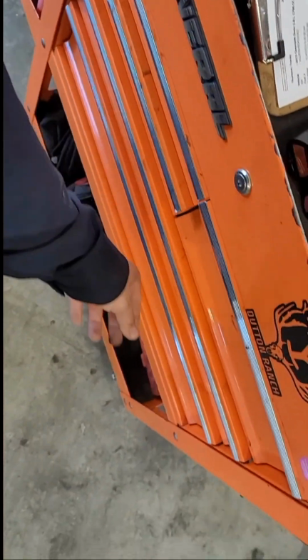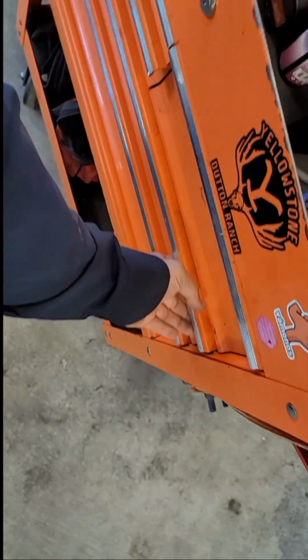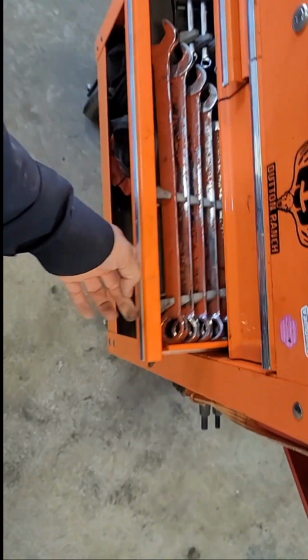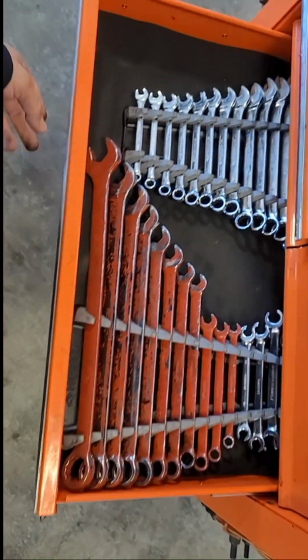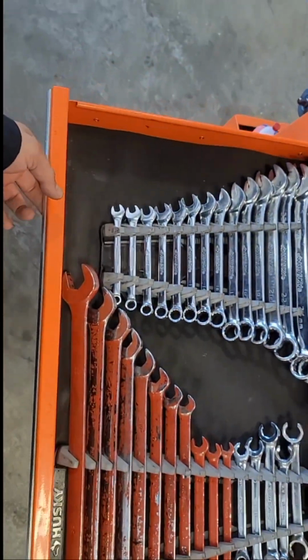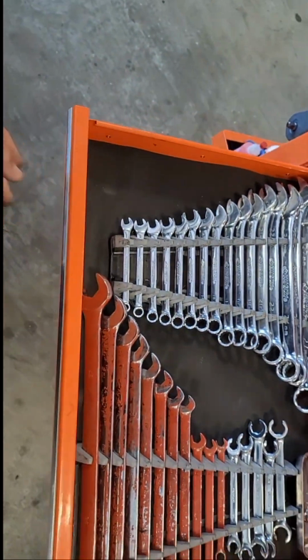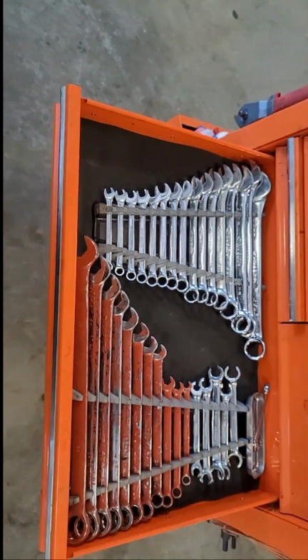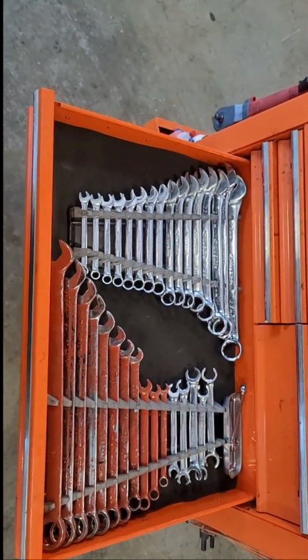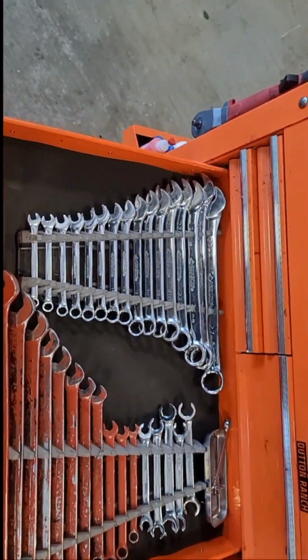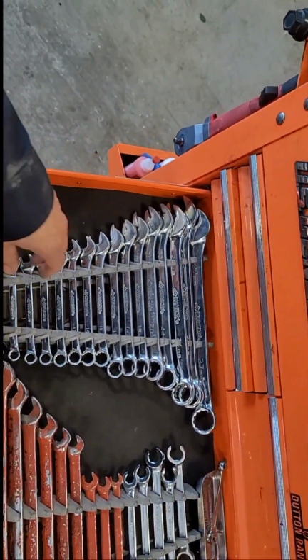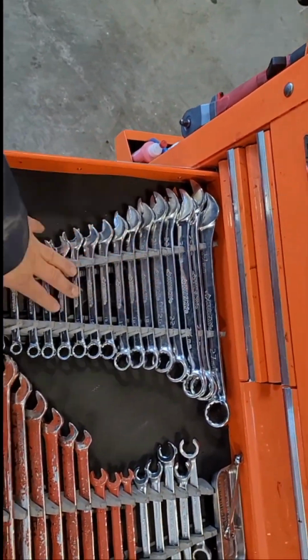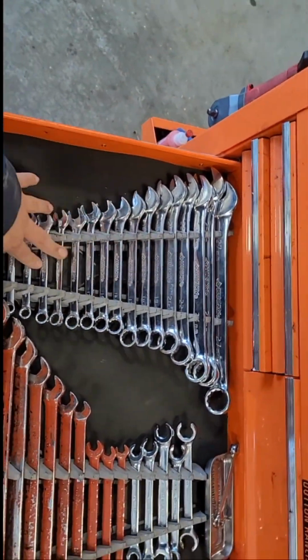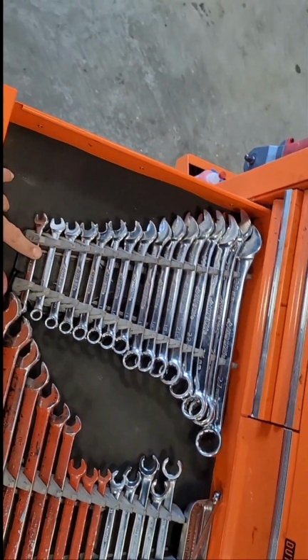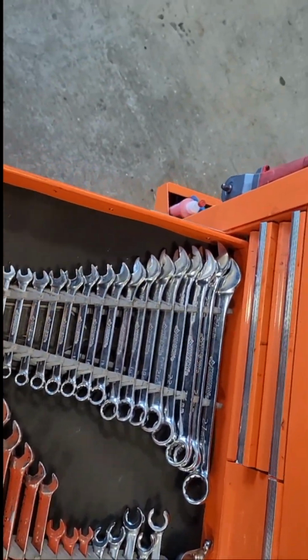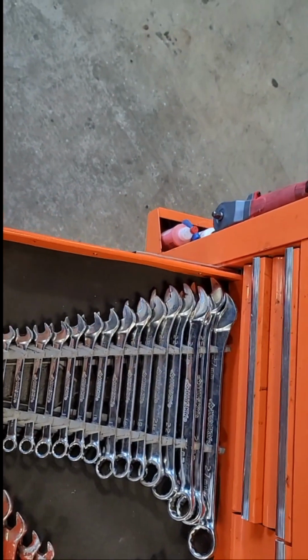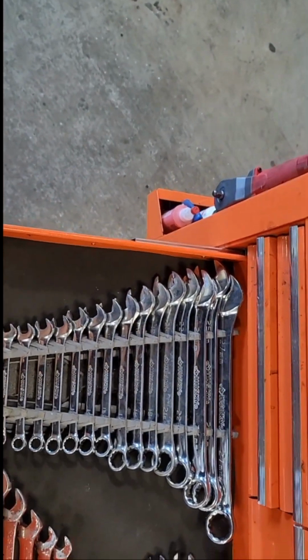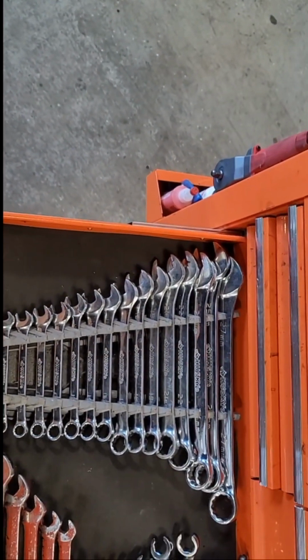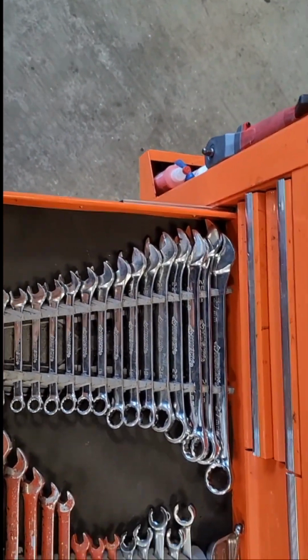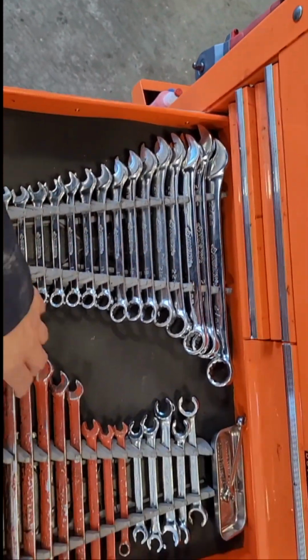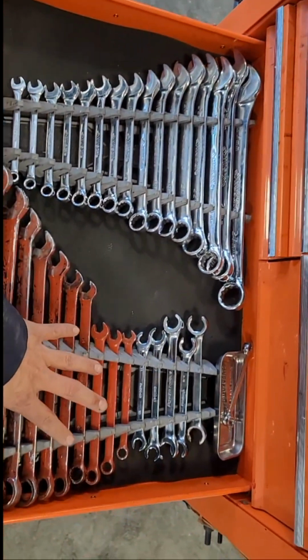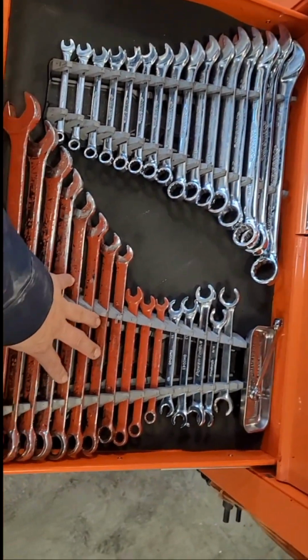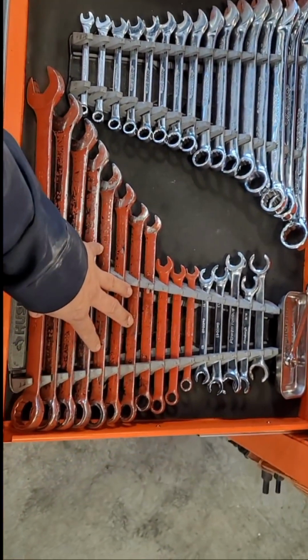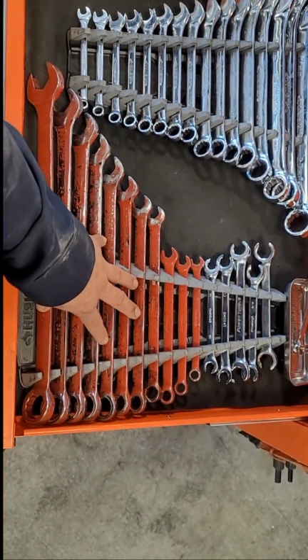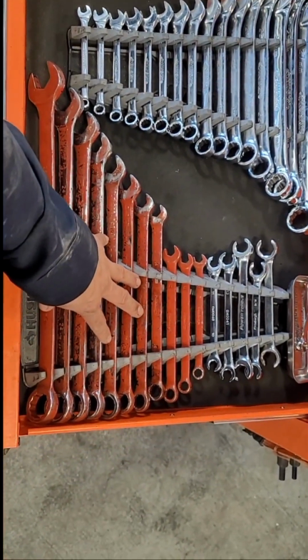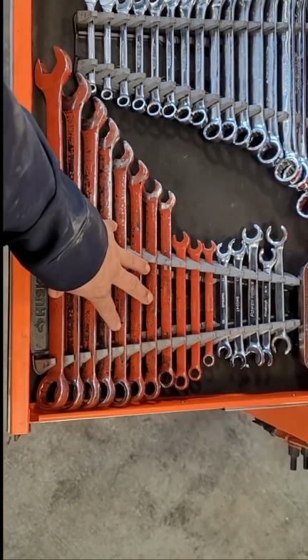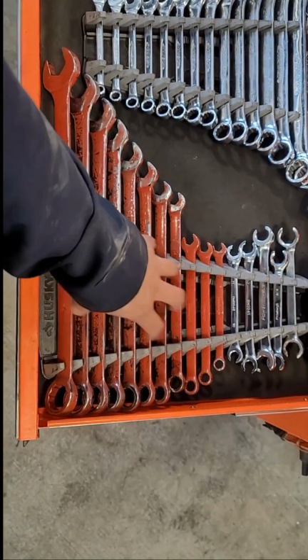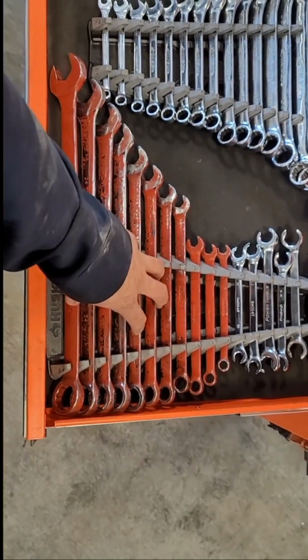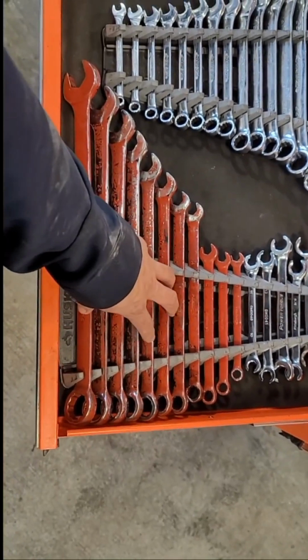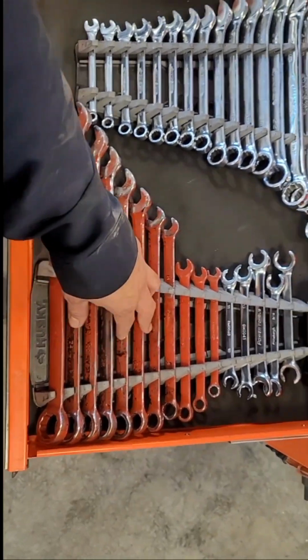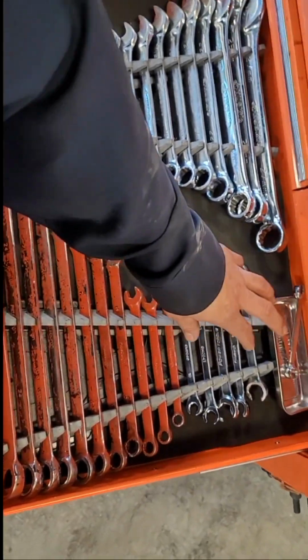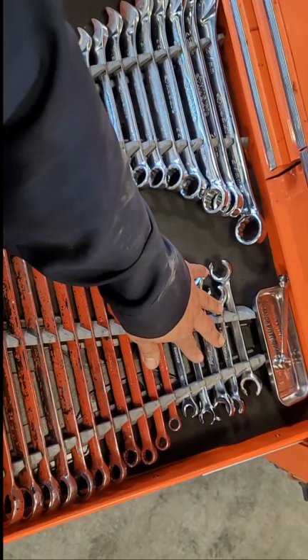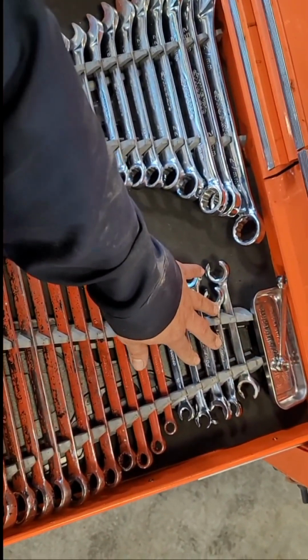In this one, this is all my wrenches. I got a whole set of Husky metric, and then a set of Harbor Freight long wrenches. I use these a lot for alignments. I got my line wrenches here too.